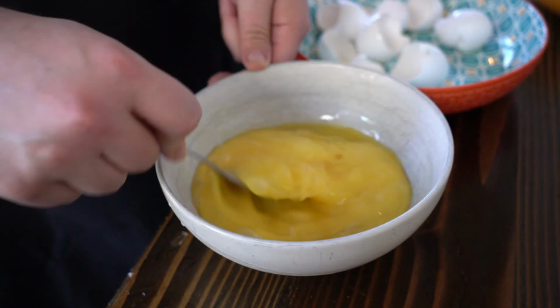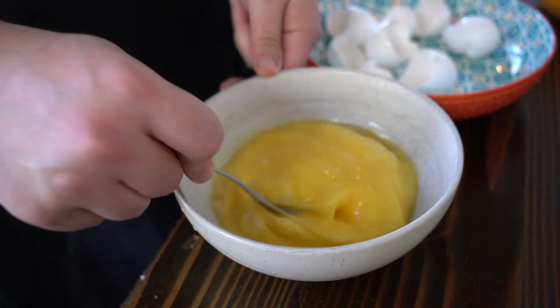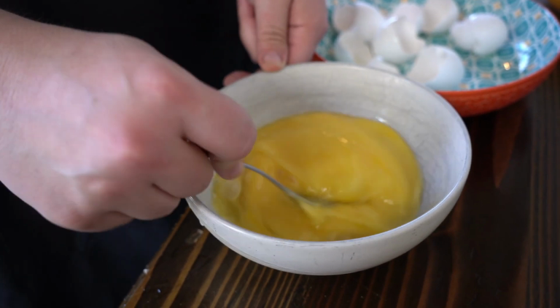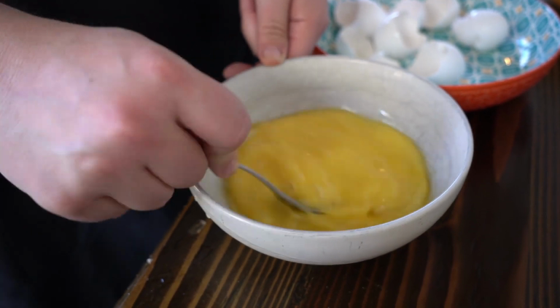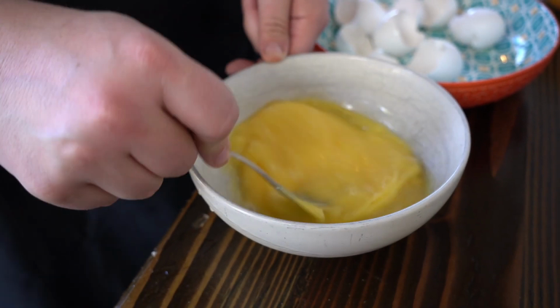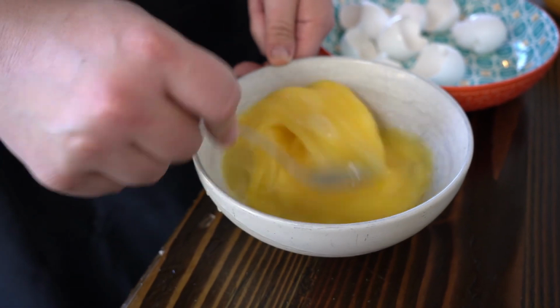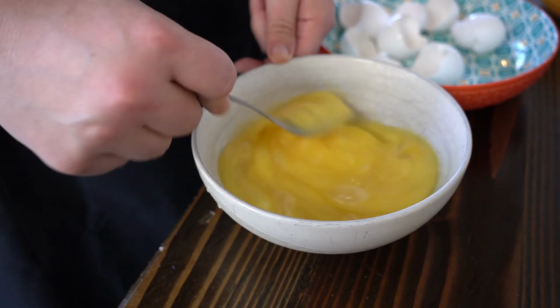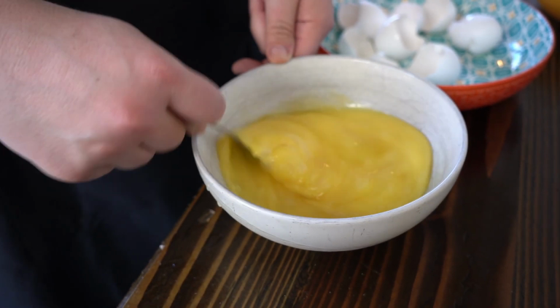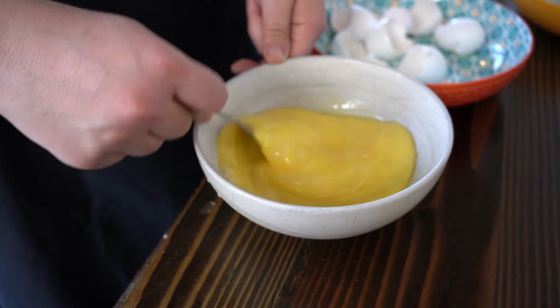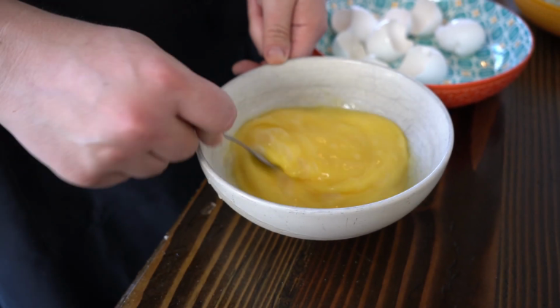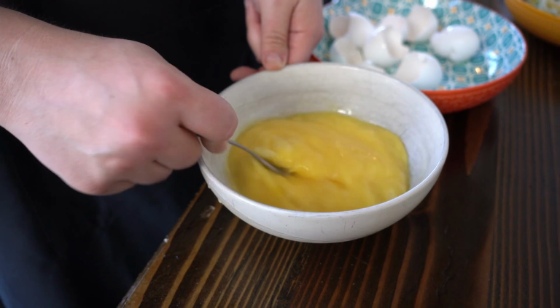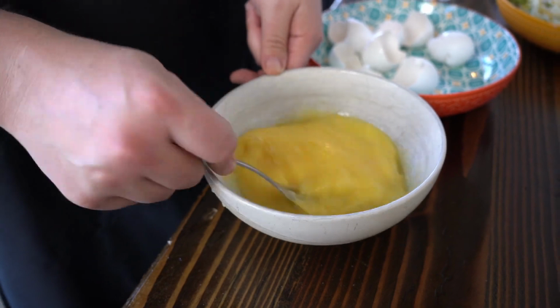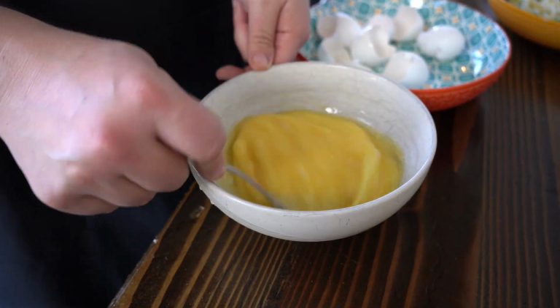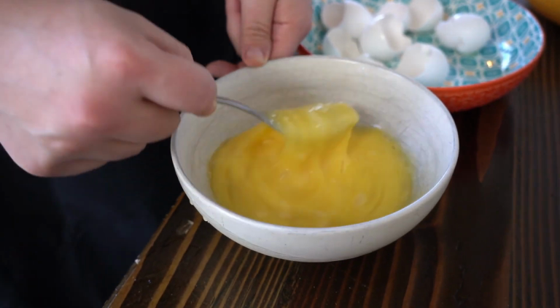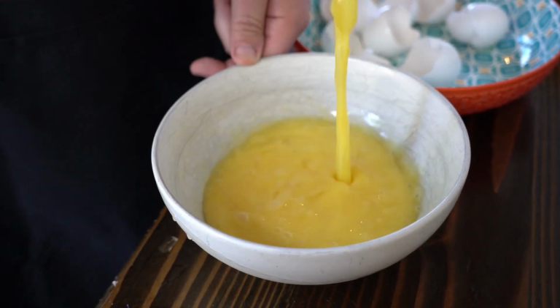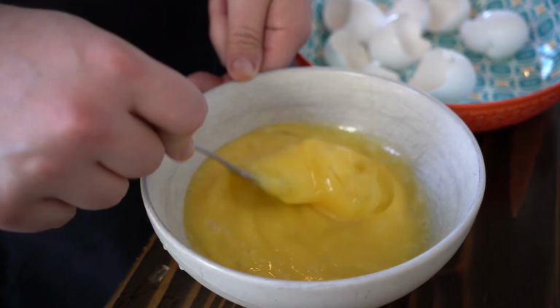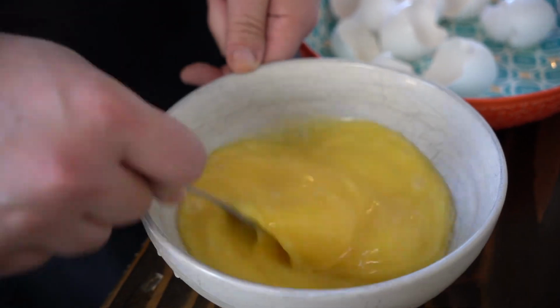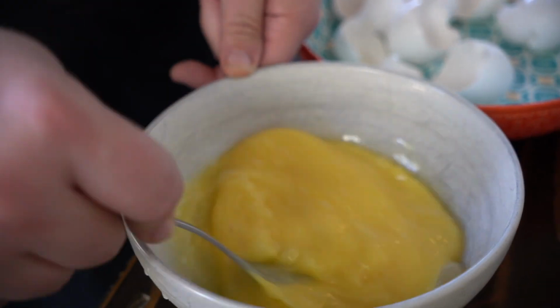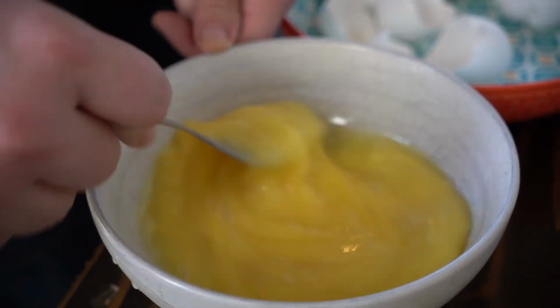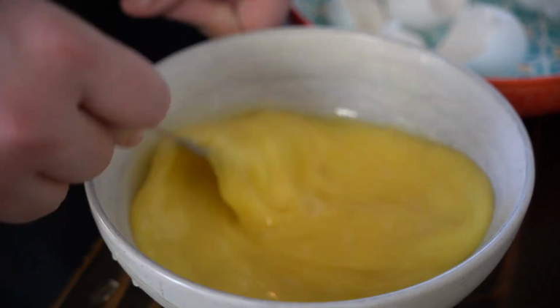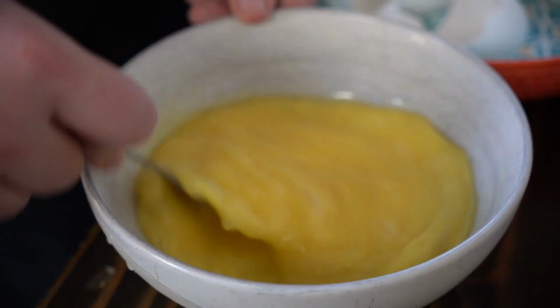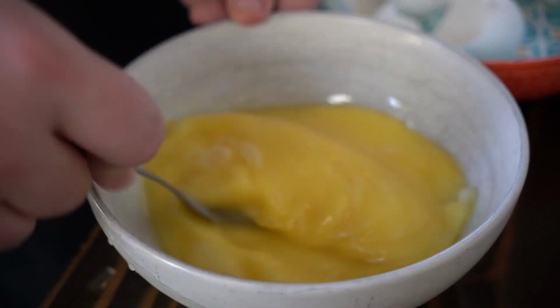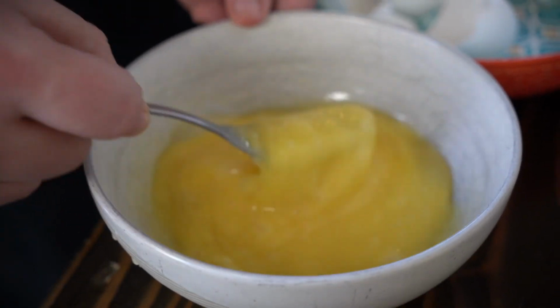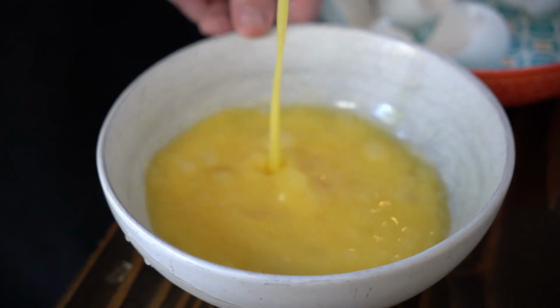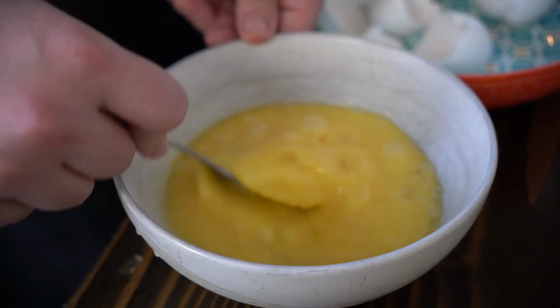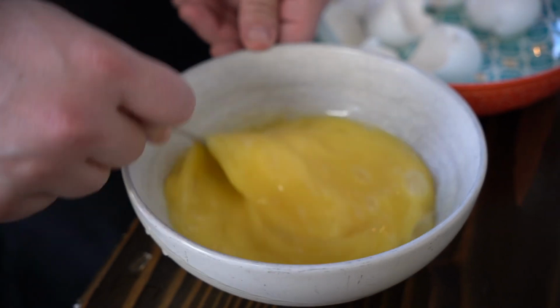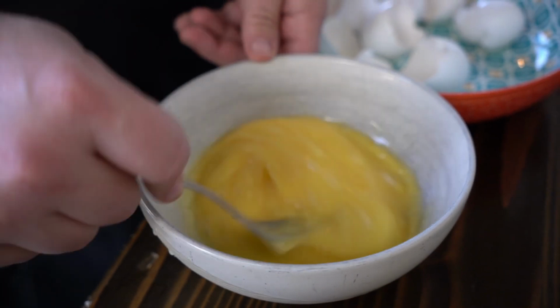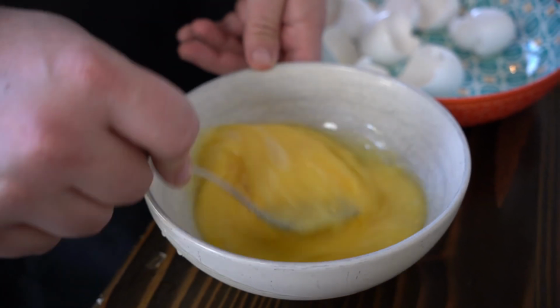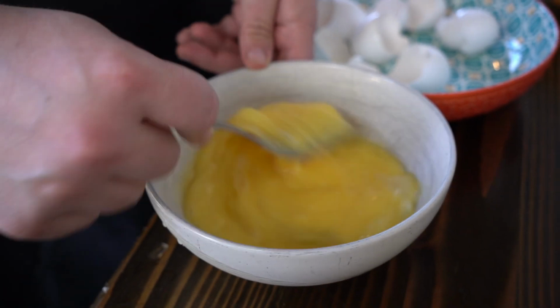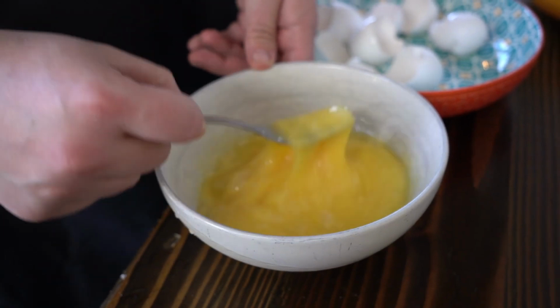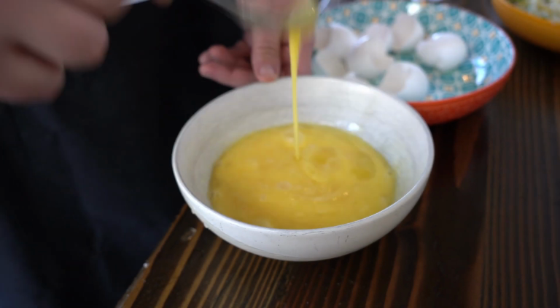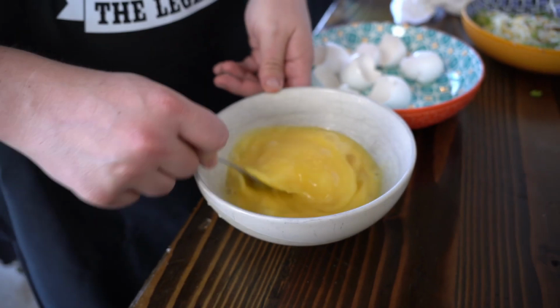We don't want to do any salt because that's going to ruin our eggs and make them a grainy texture. Some people put pepper in now, which you totally can. I like putting pepper in at the end, so that's what we're going to do.